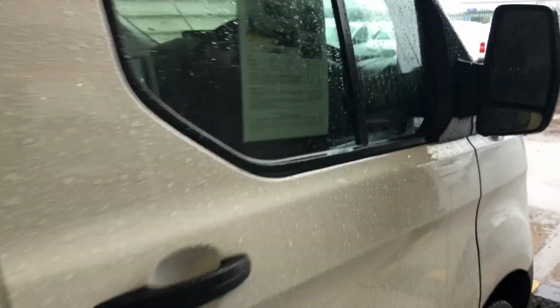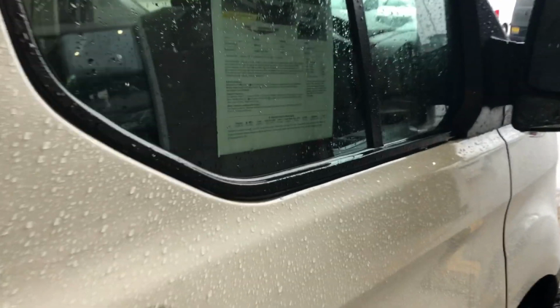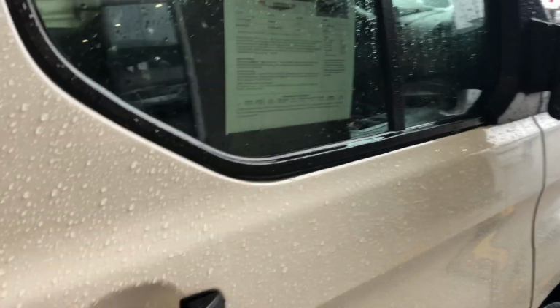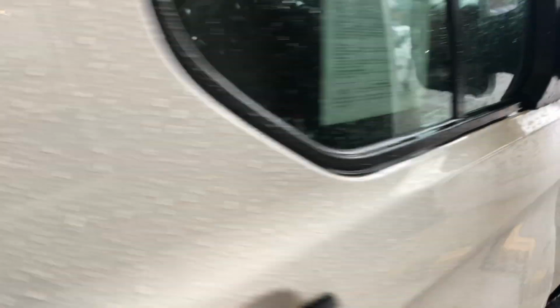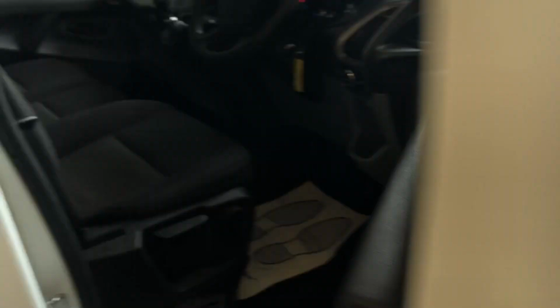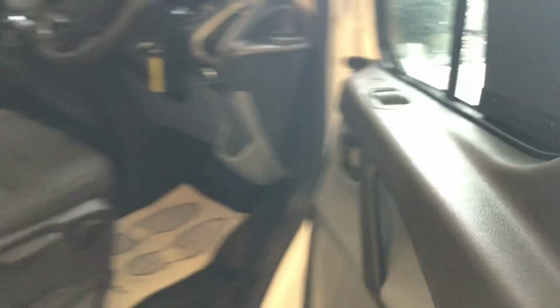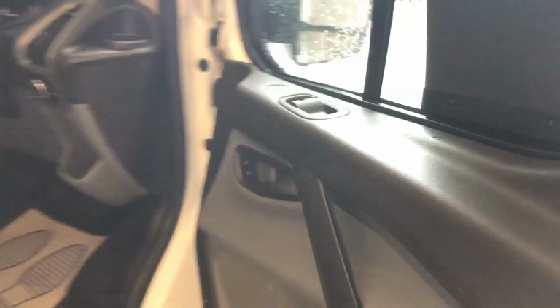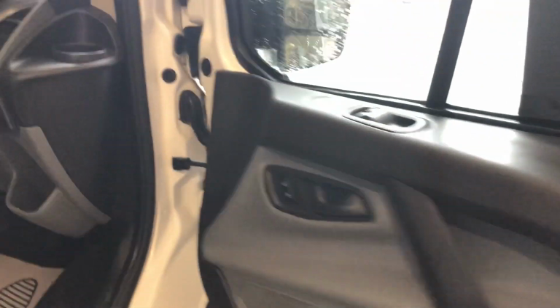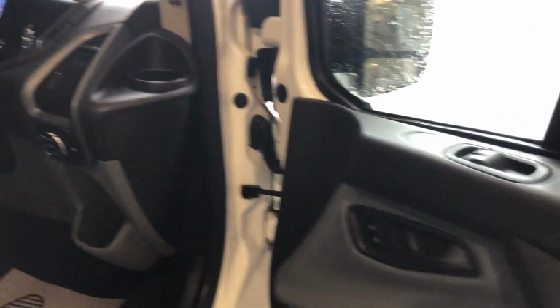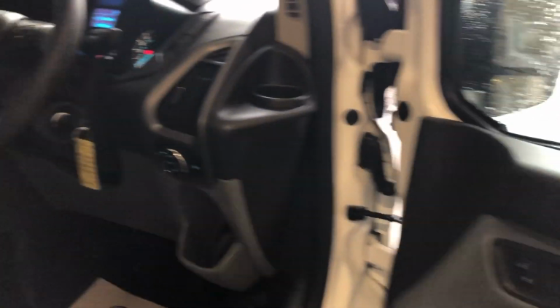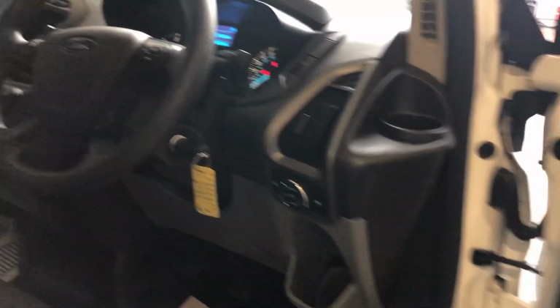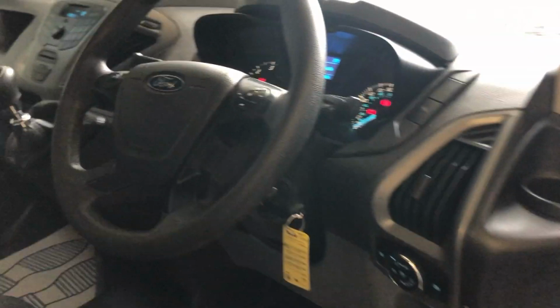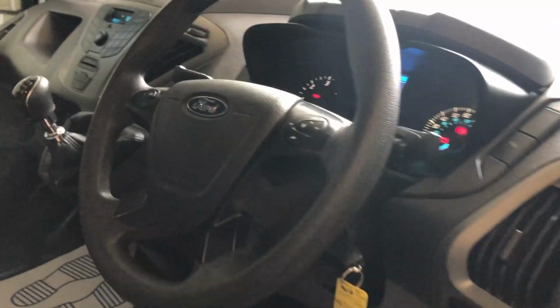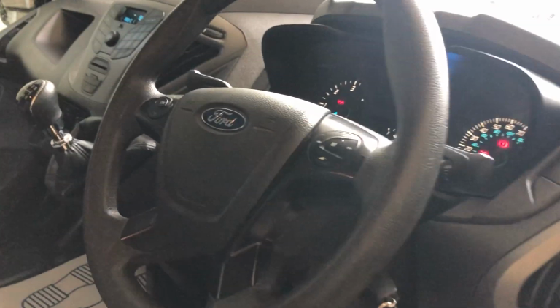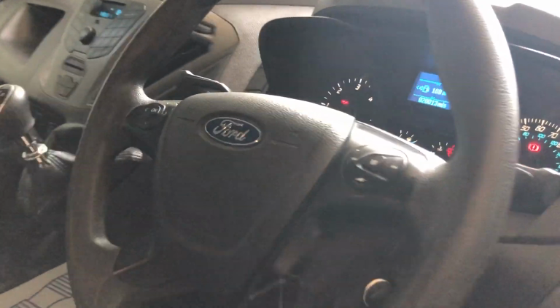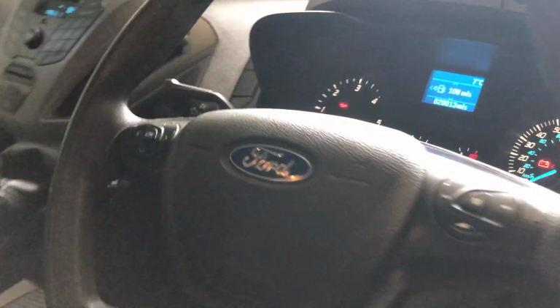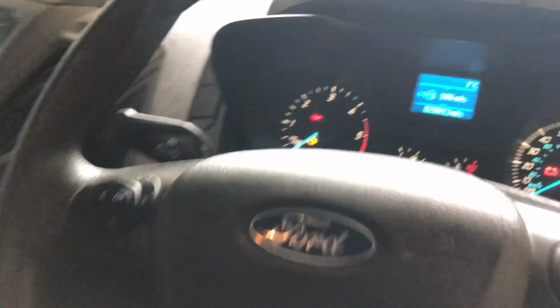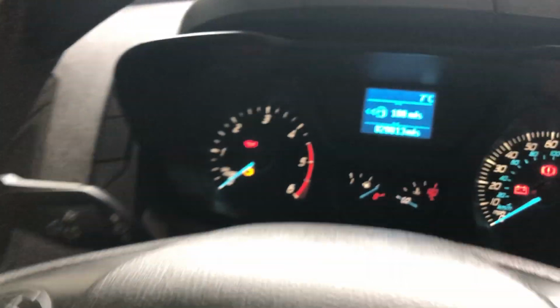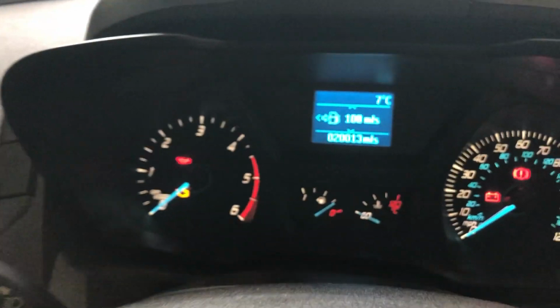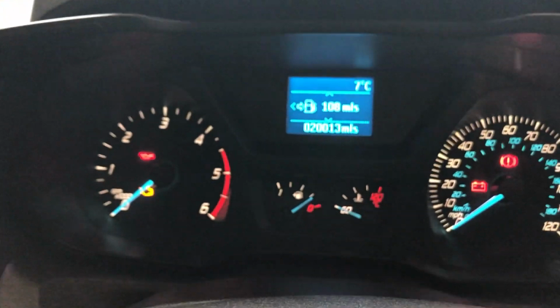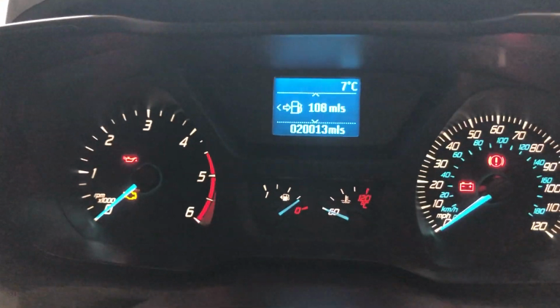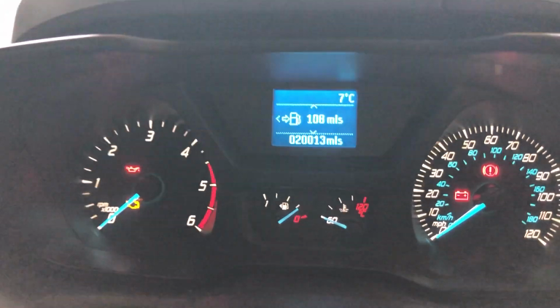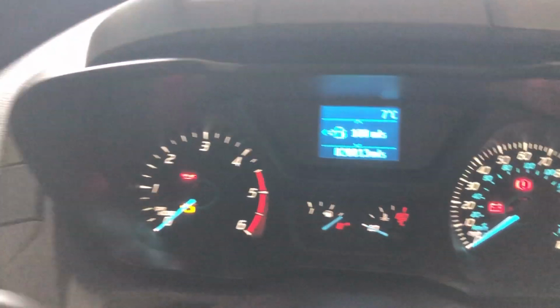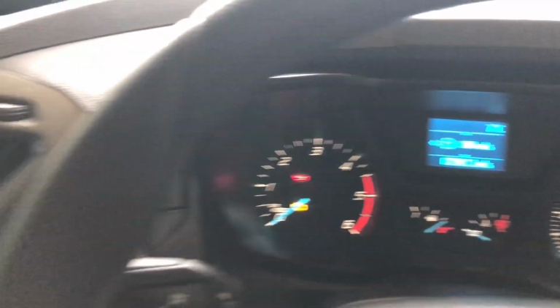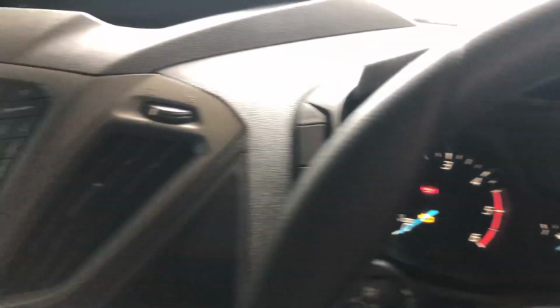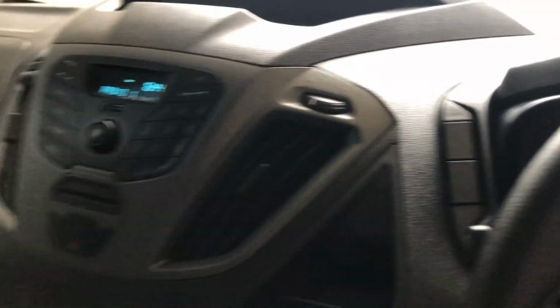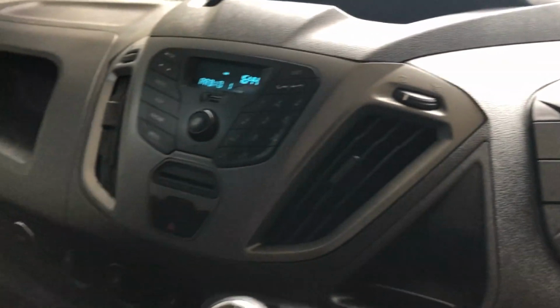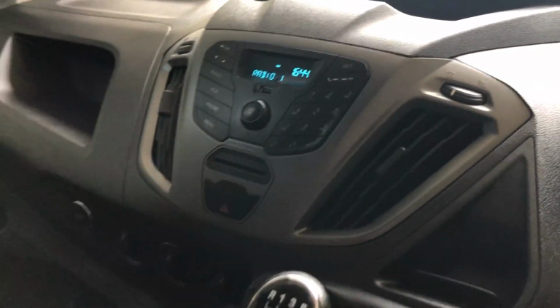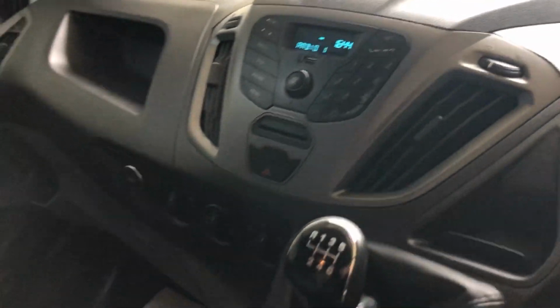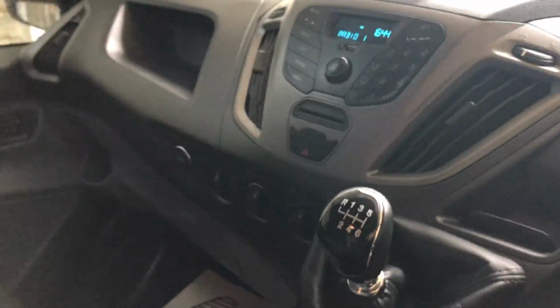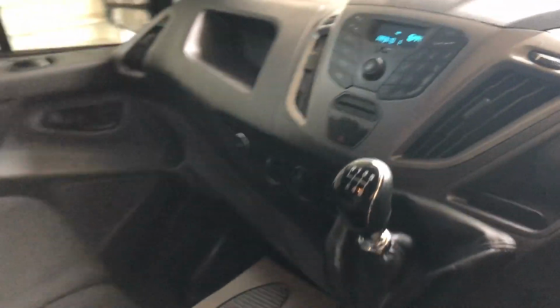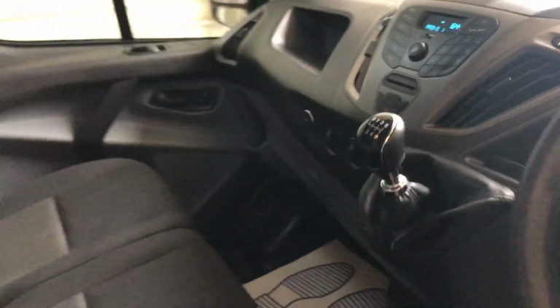I'll show you inside — got your windows, multi-function steering wheel. Done just 20,013 miles. It's also got a six-speed box.